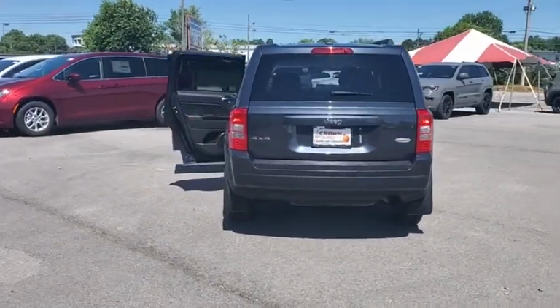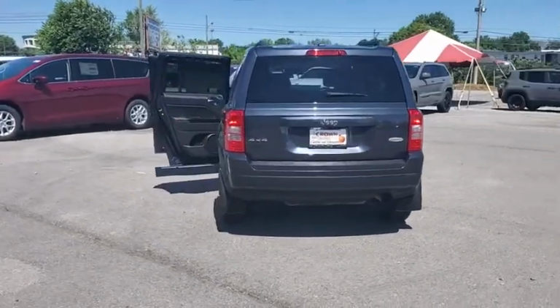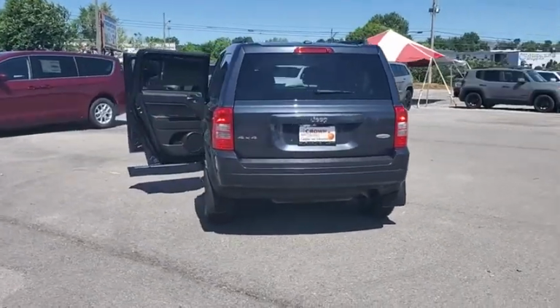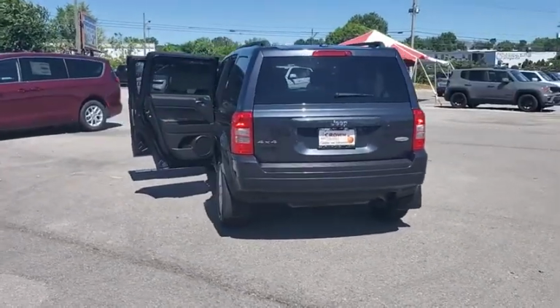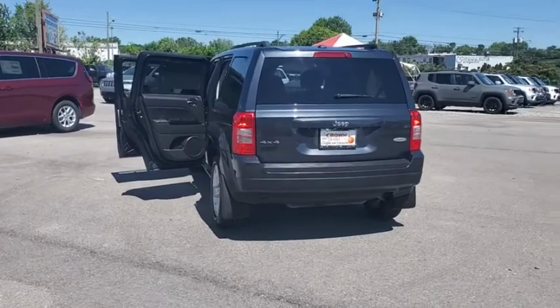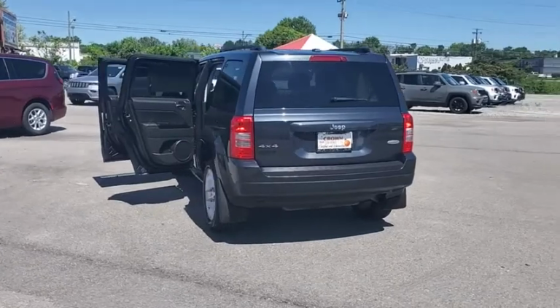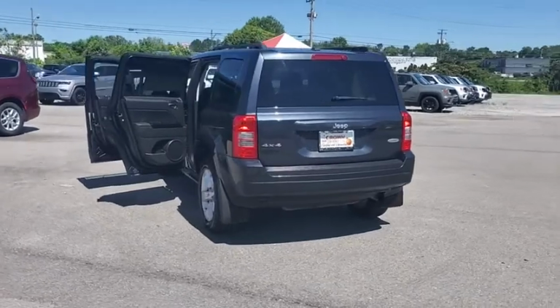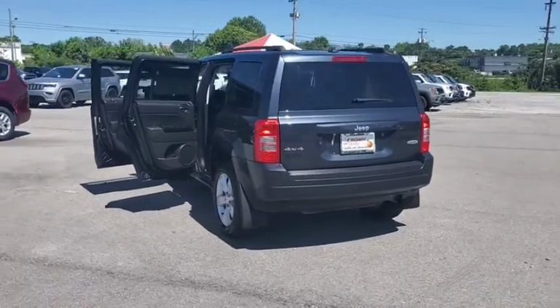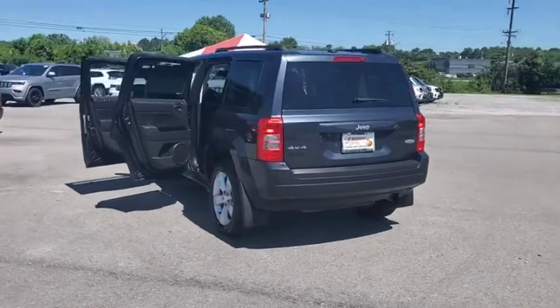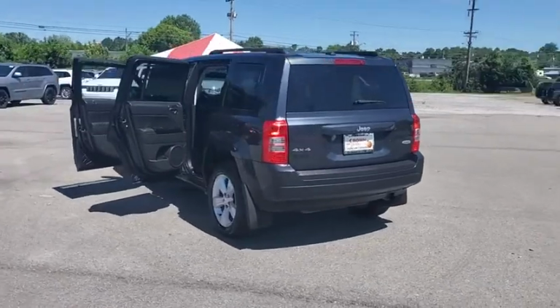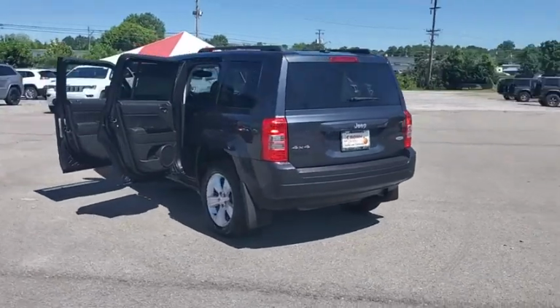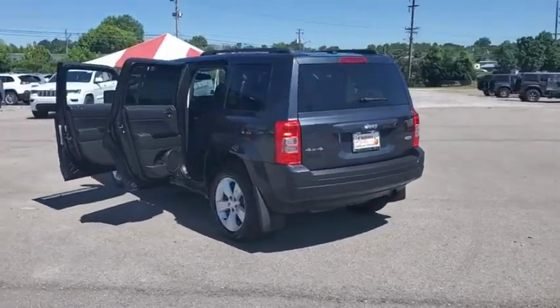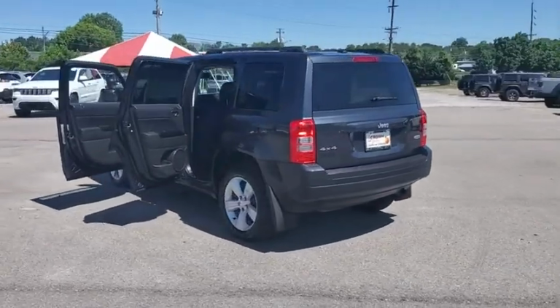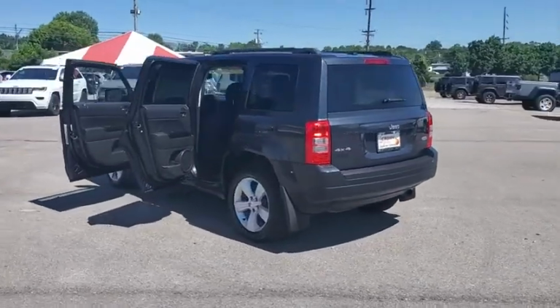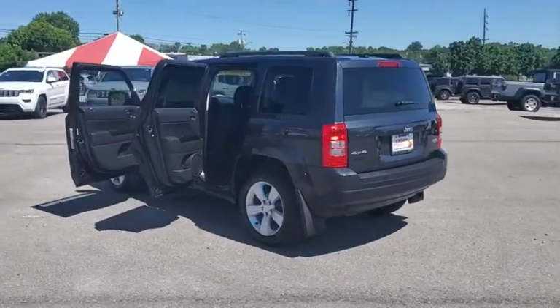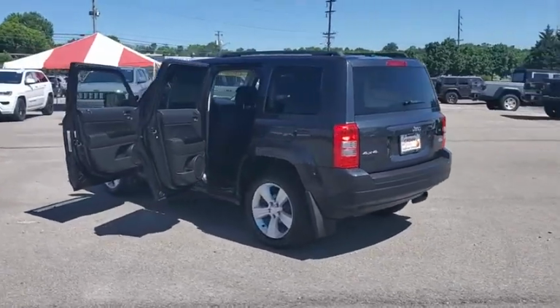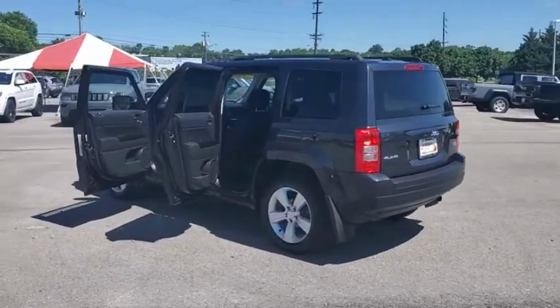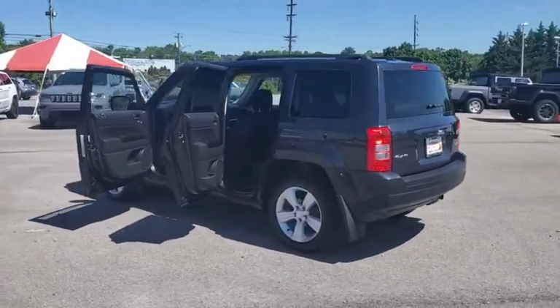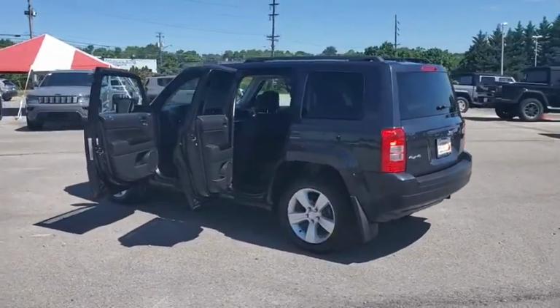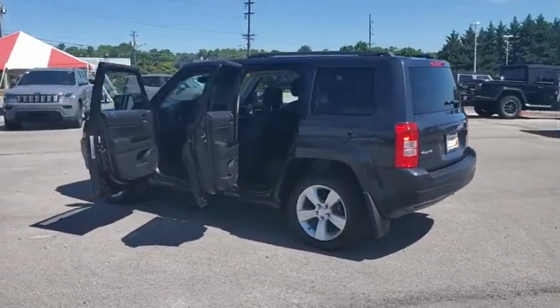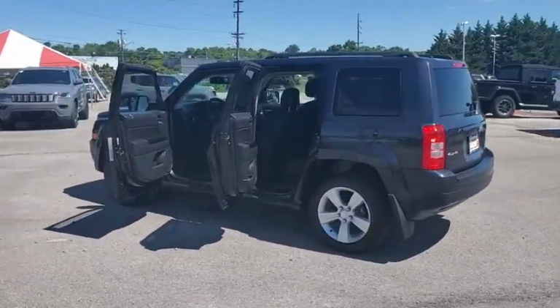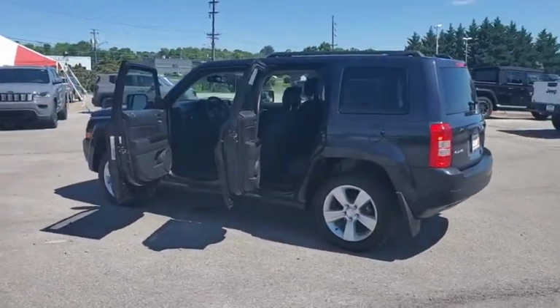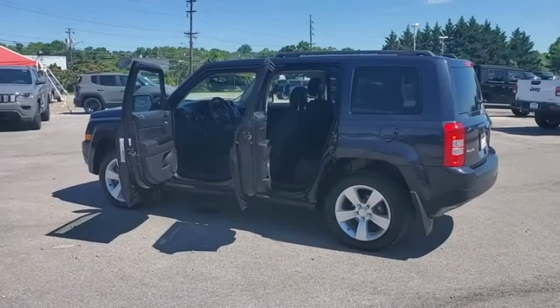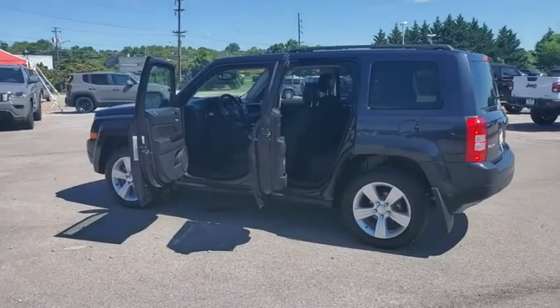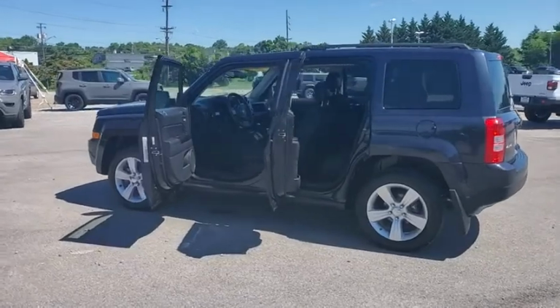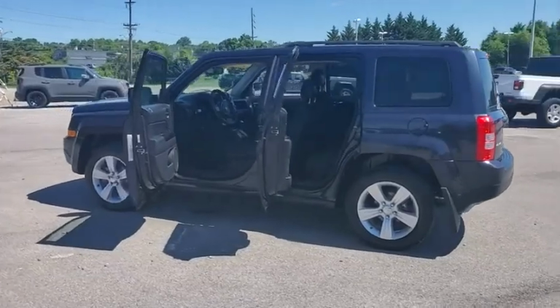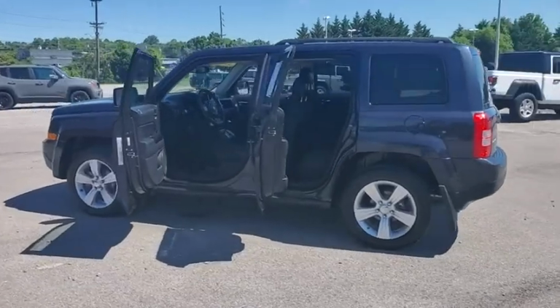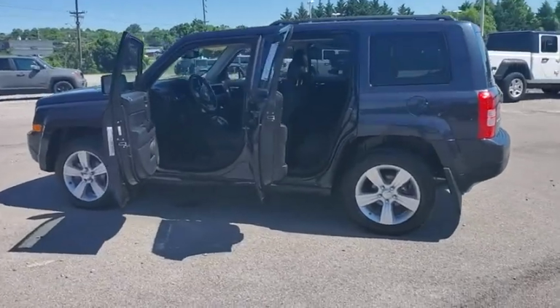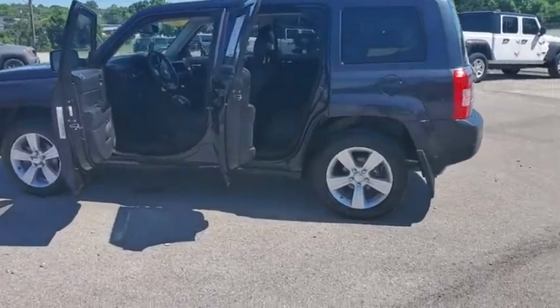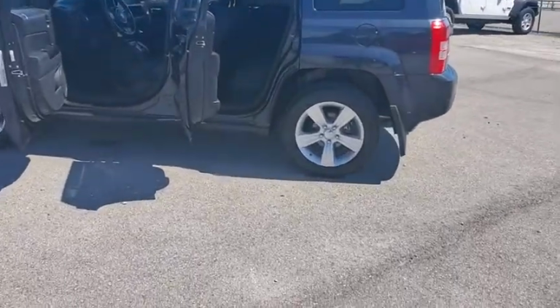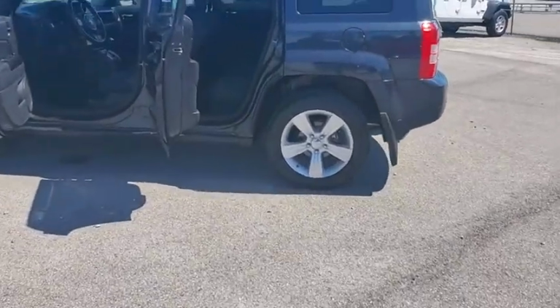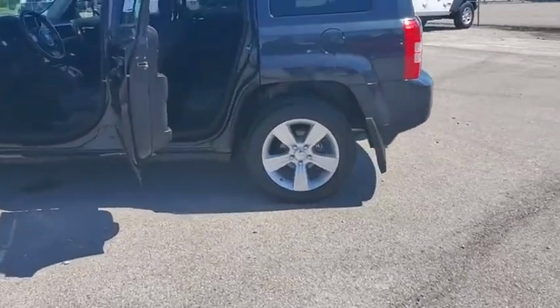The Patriot has plenty of room inside for any size family. This vehicle has less than 40,000 miles. Here are some of this vehicle's great options.